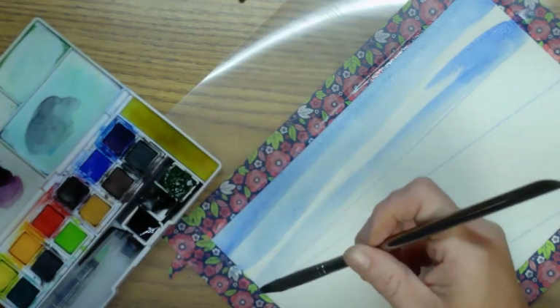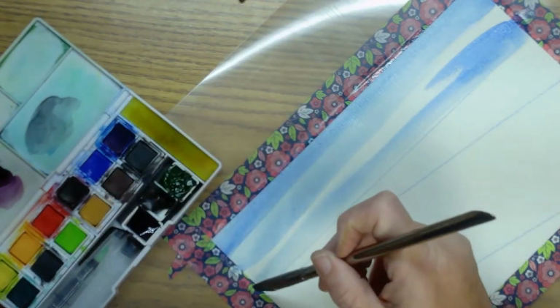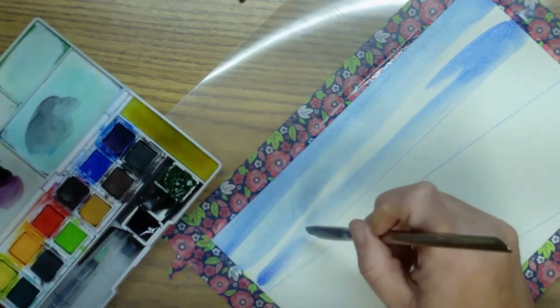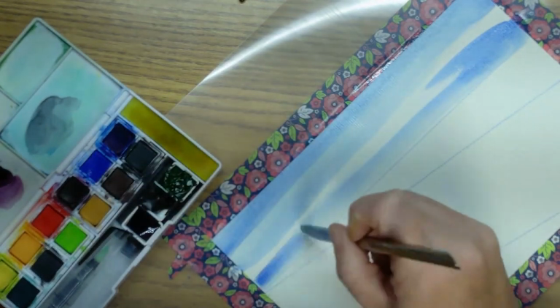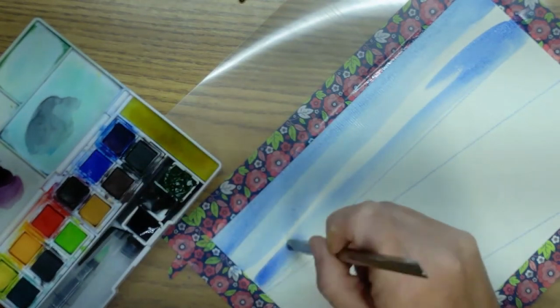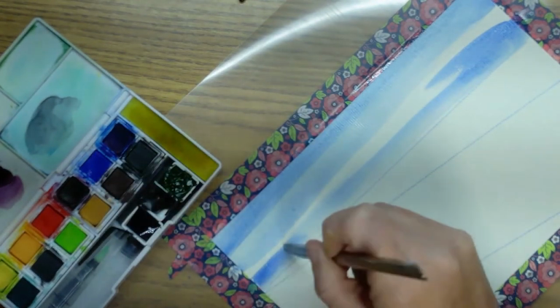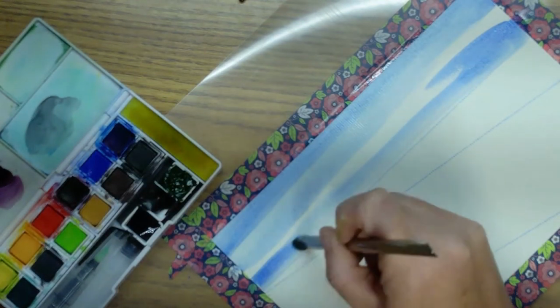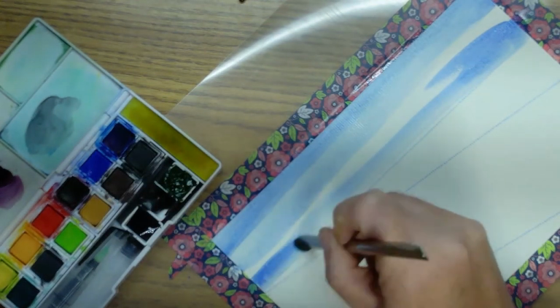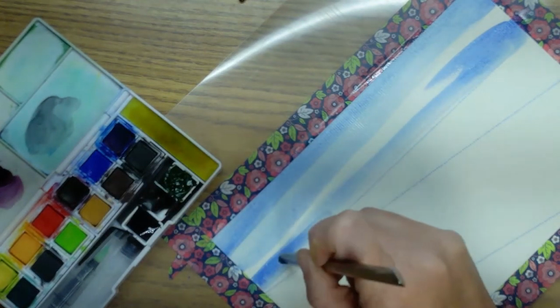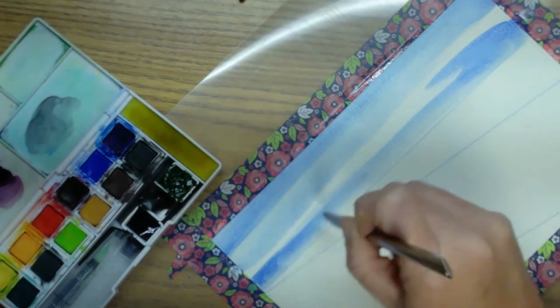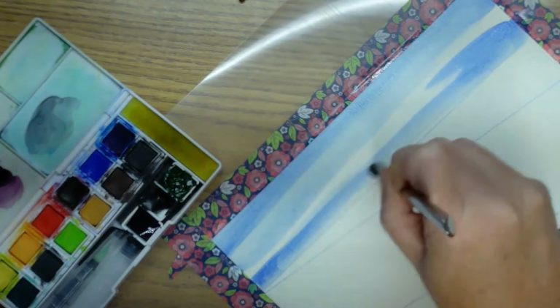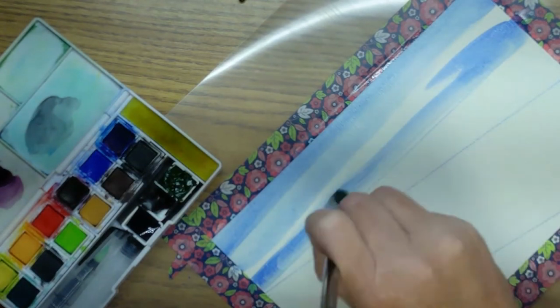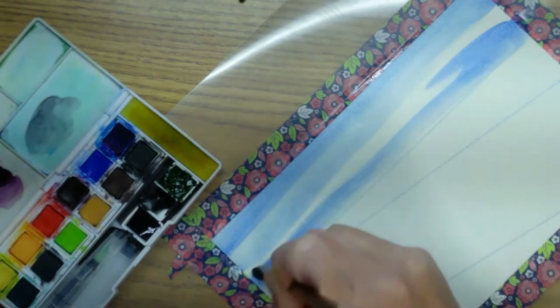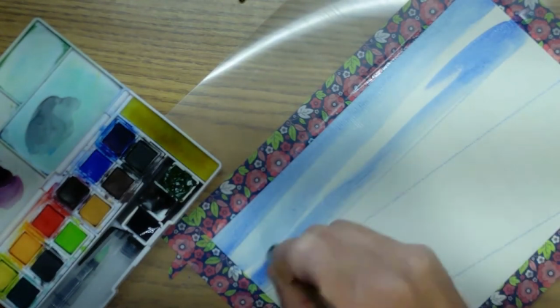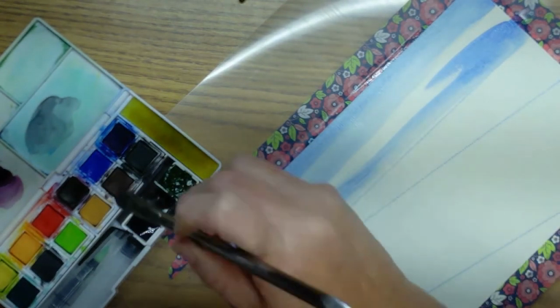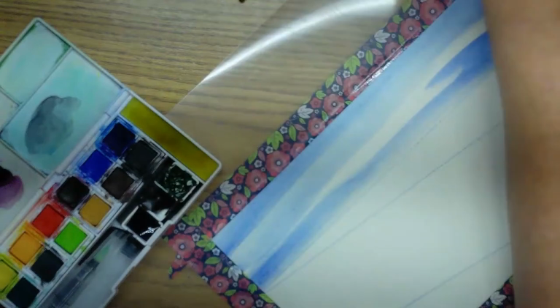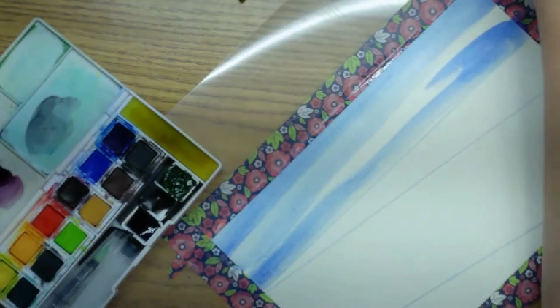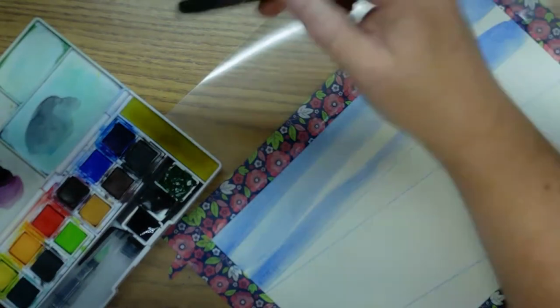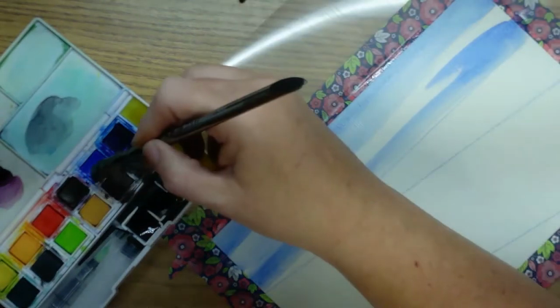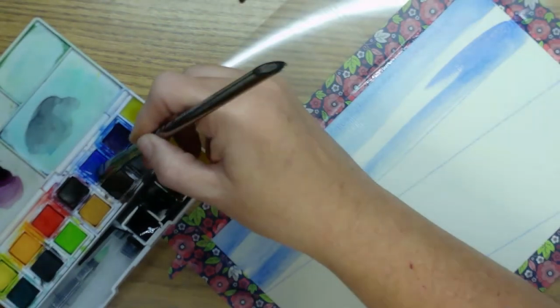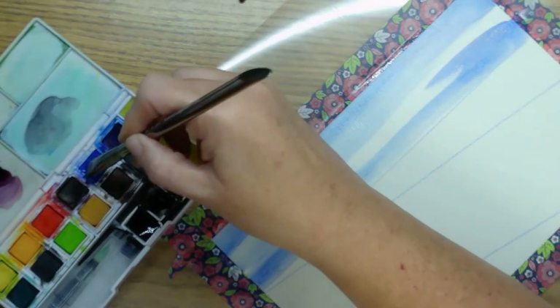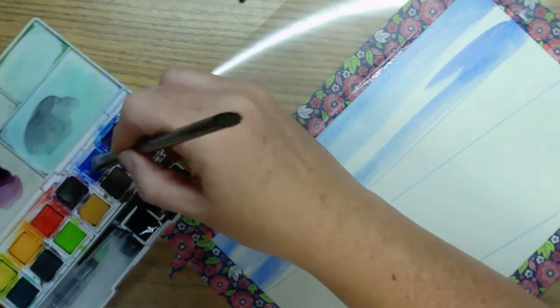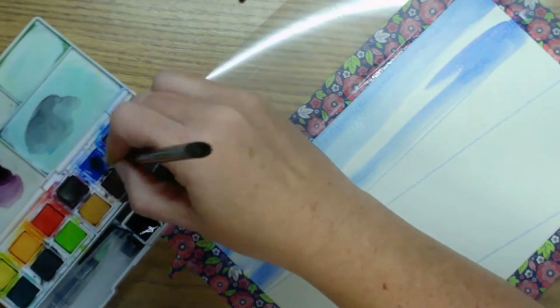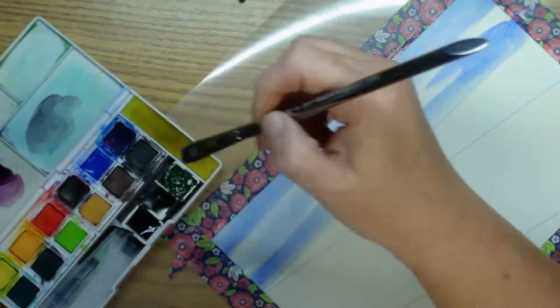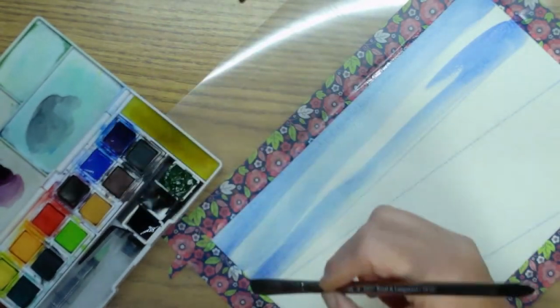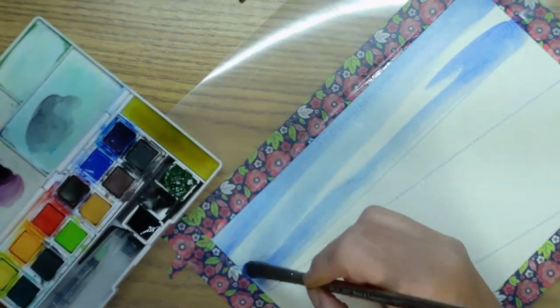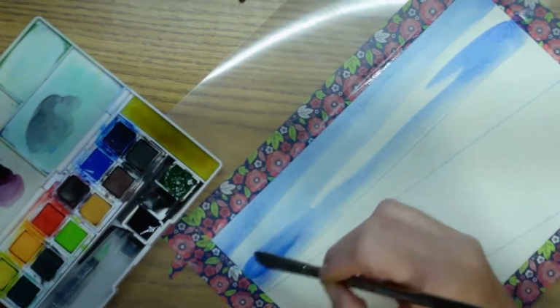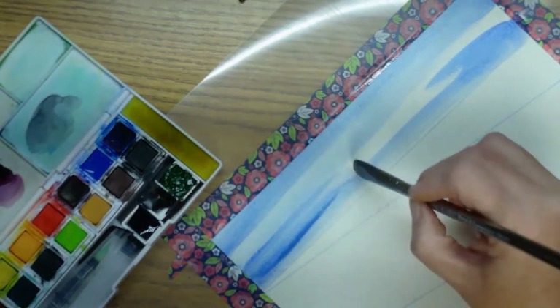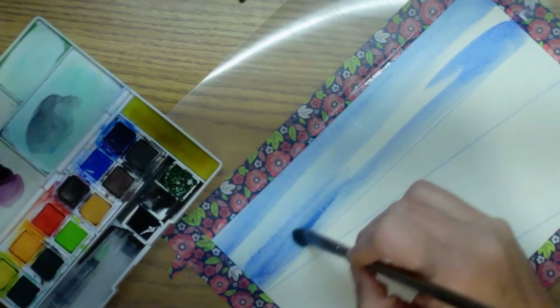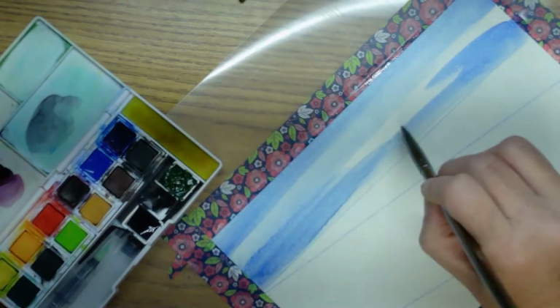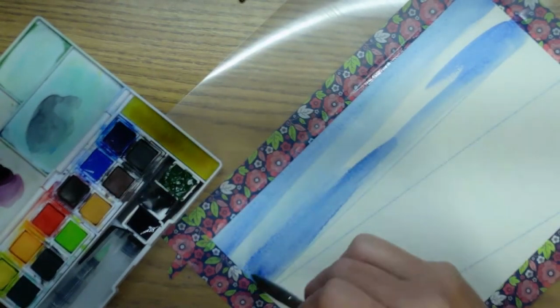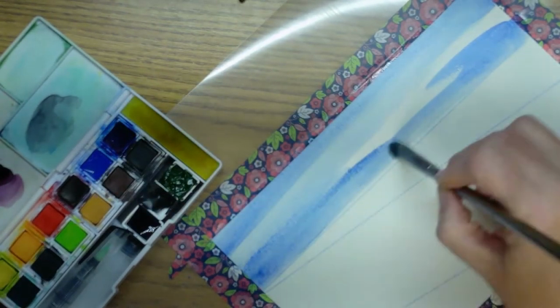Y'all, I love painting landscapes — if y'all ain't noticed, landscapes and farms are my favorite things to paint.